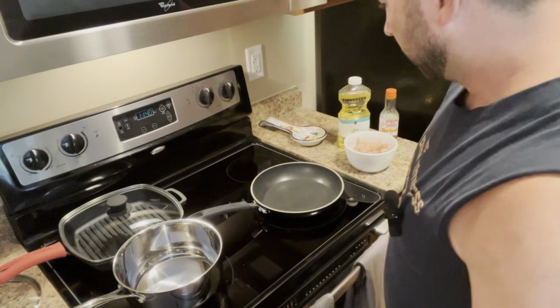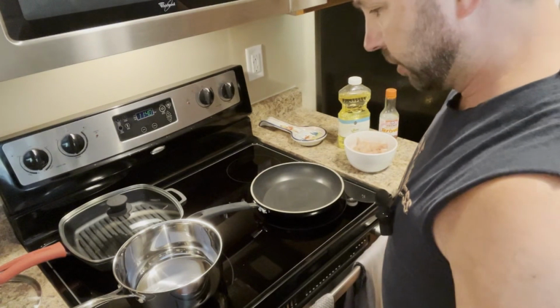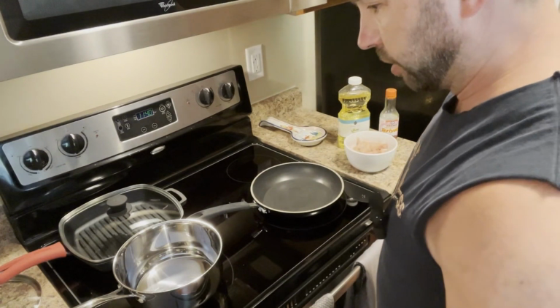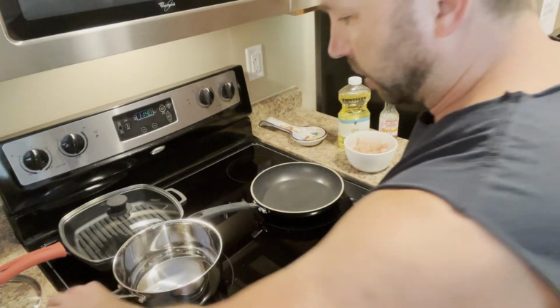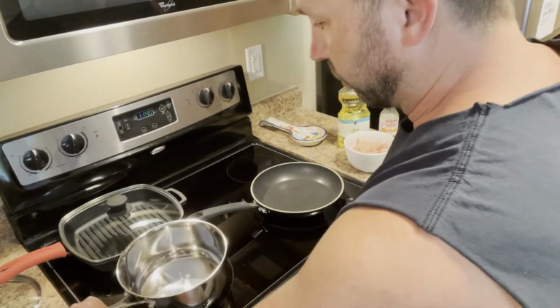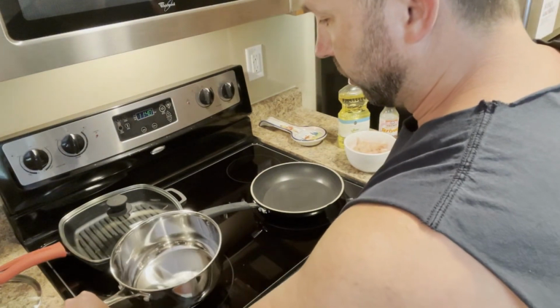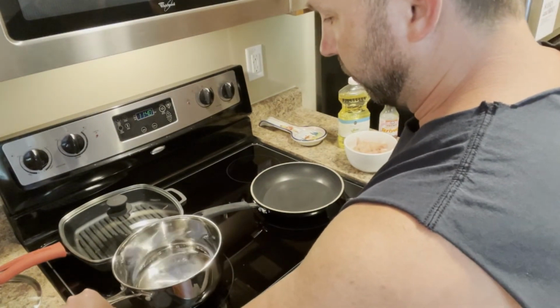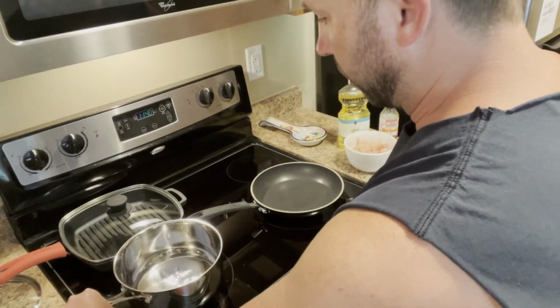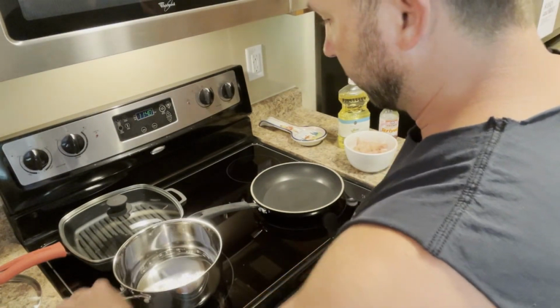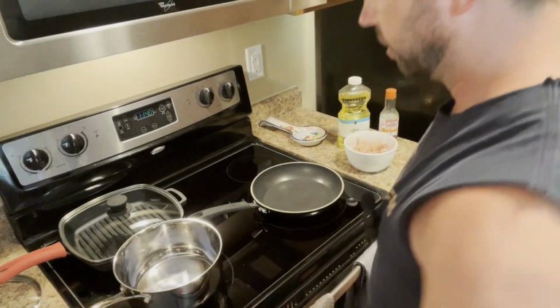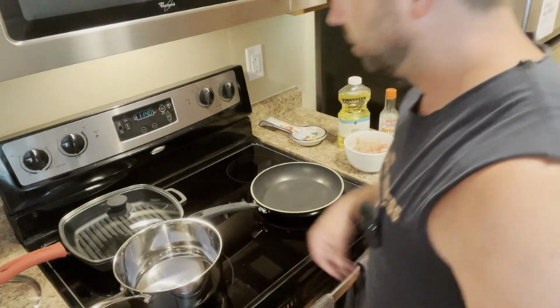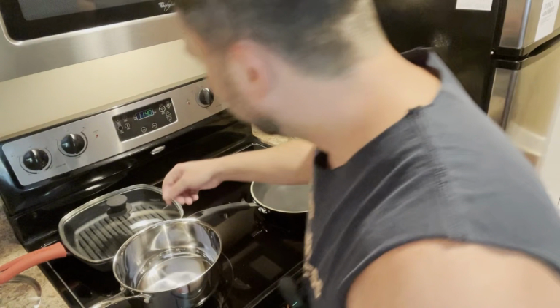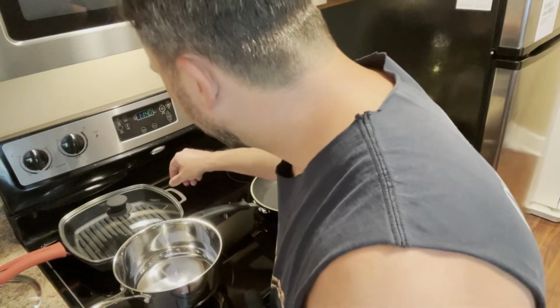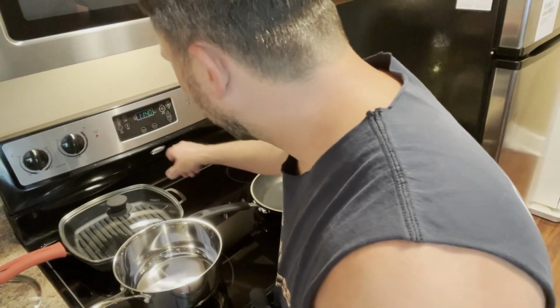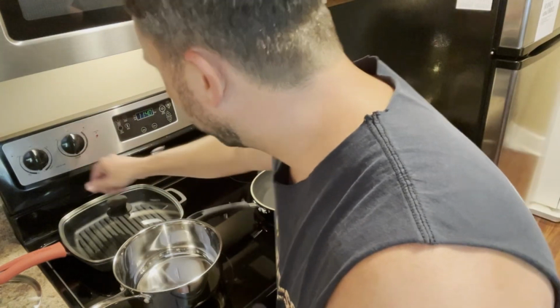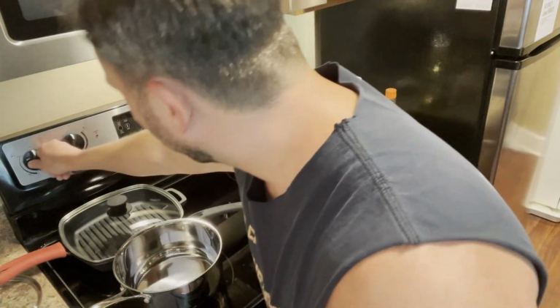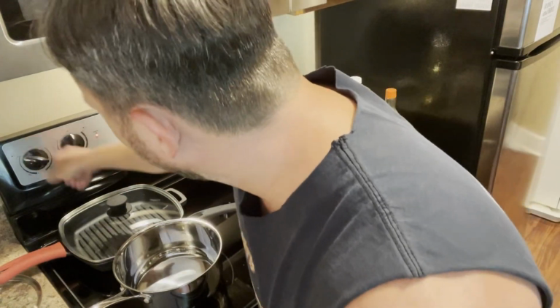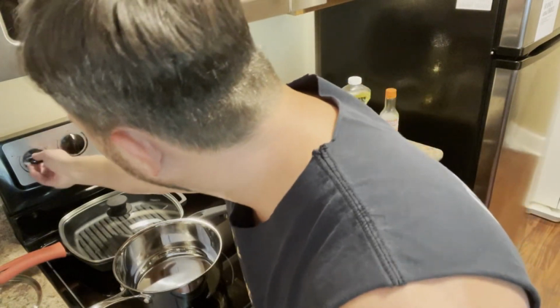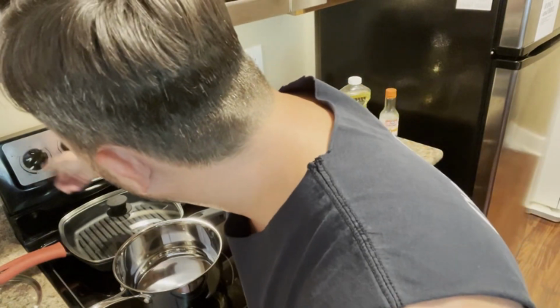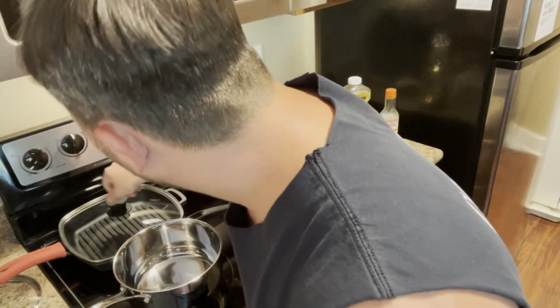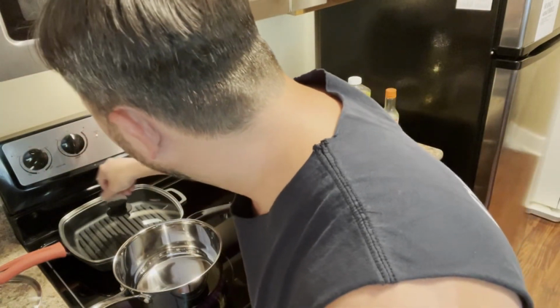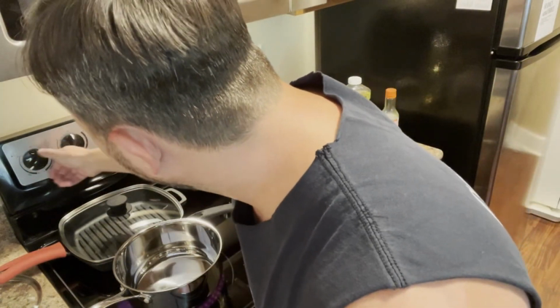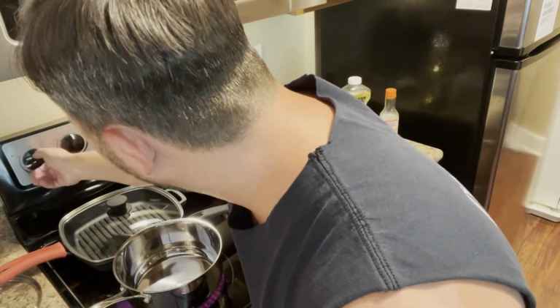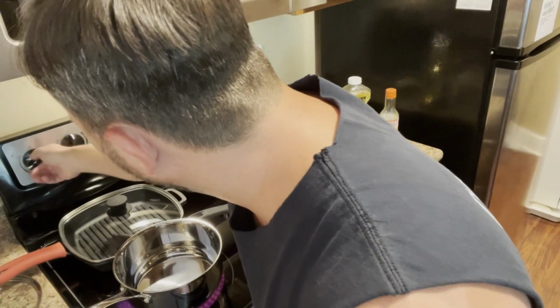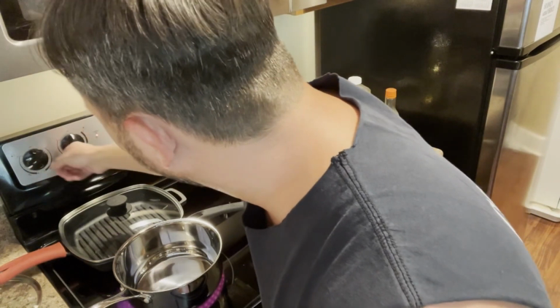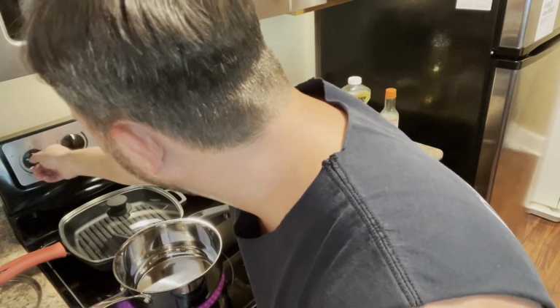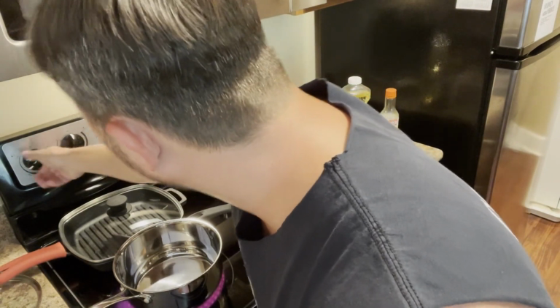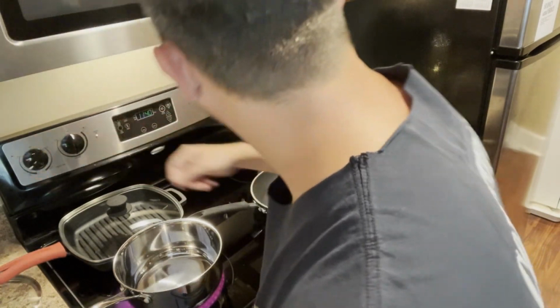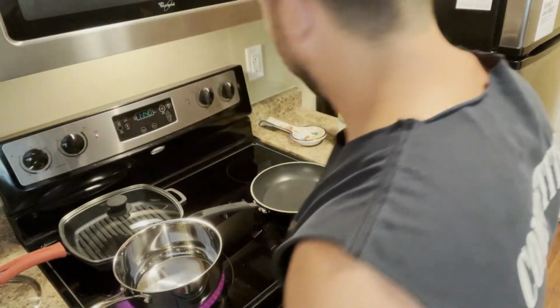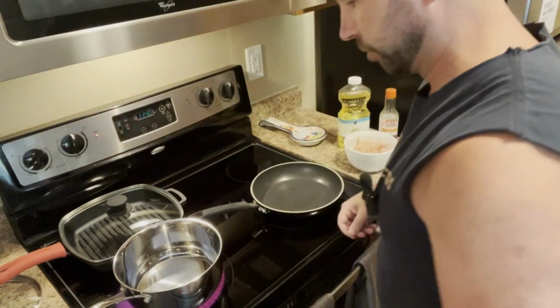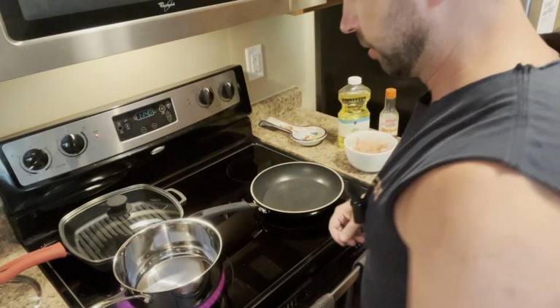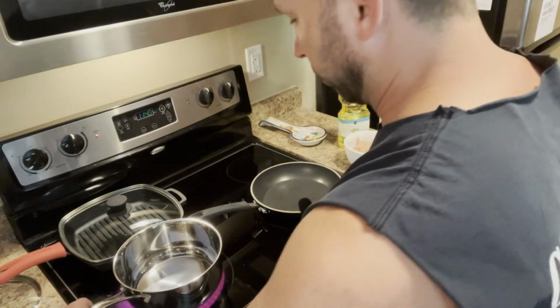So we got our pans ready to go. I got a little bit of water in here for the broccoli — going to steam that up. Going to go ahead and turn that on to about medium, just get it a little bit boiling, but then turn it down to super low.